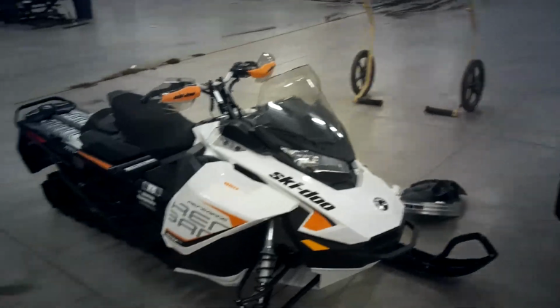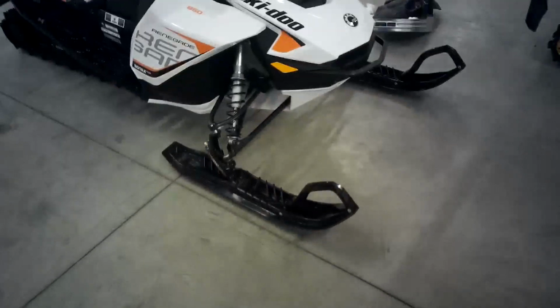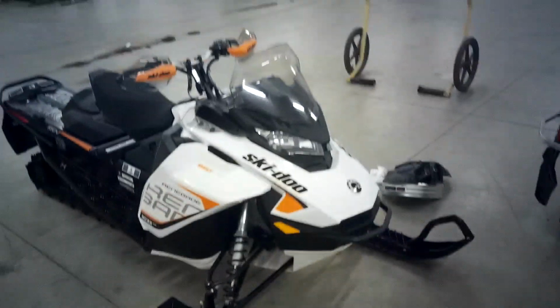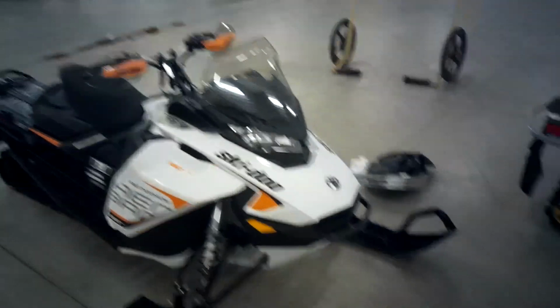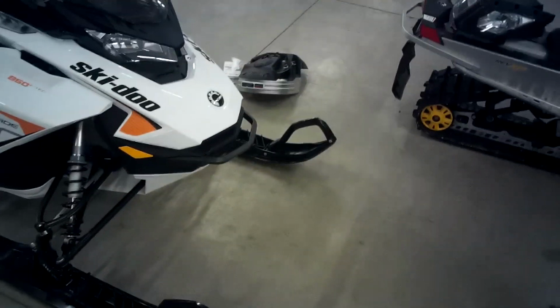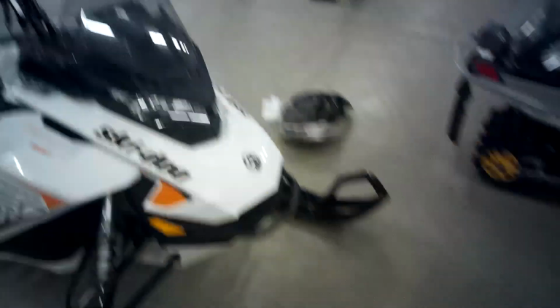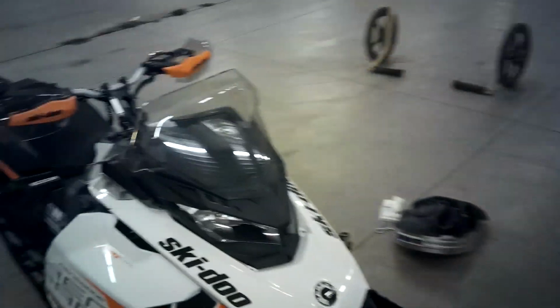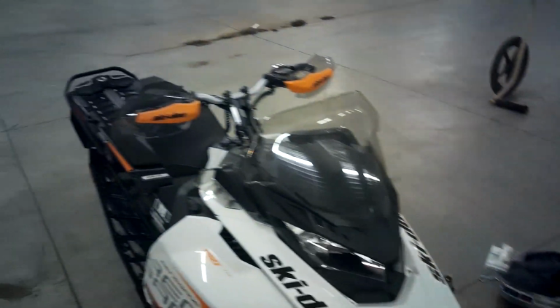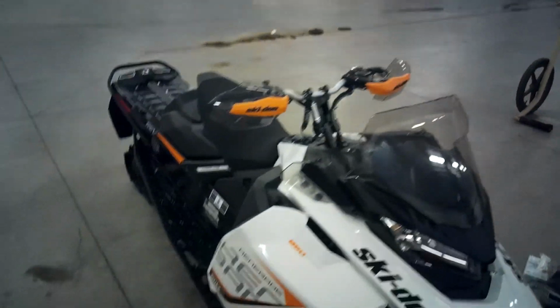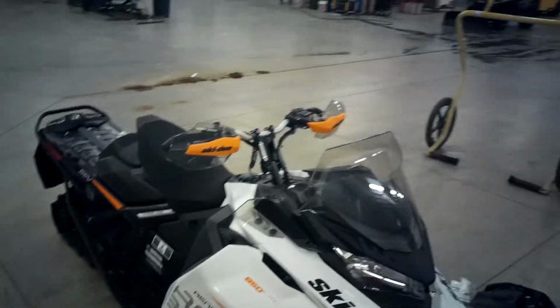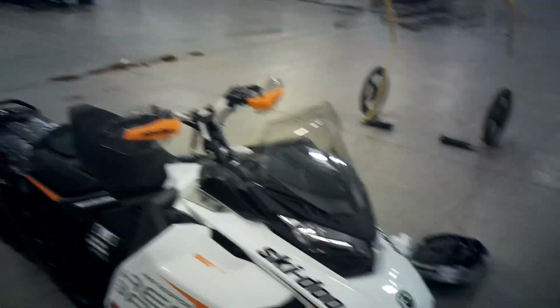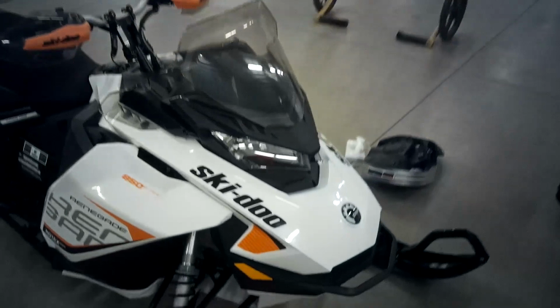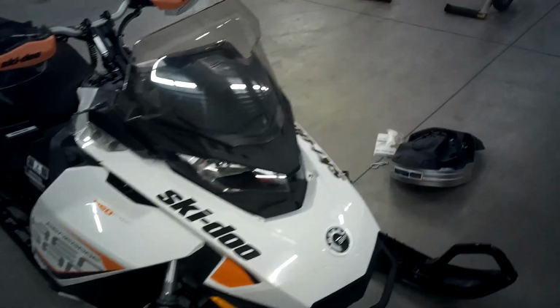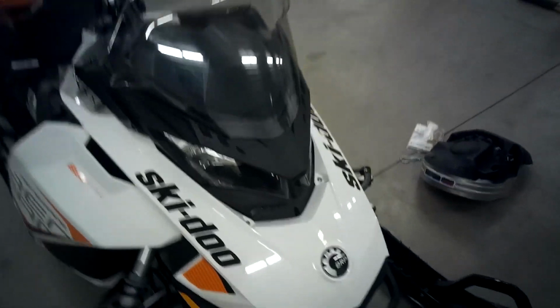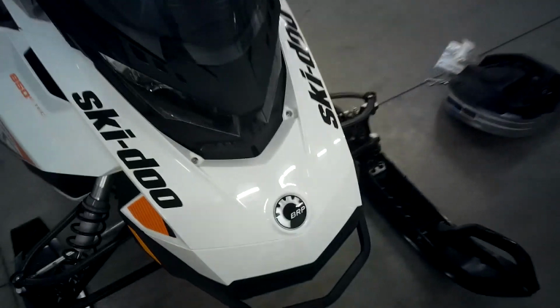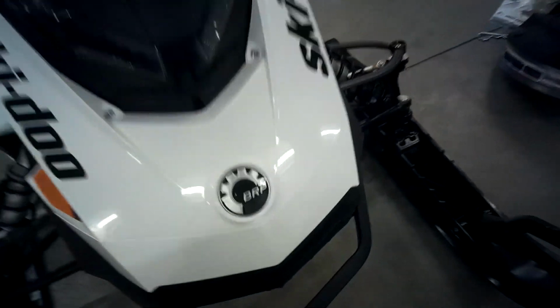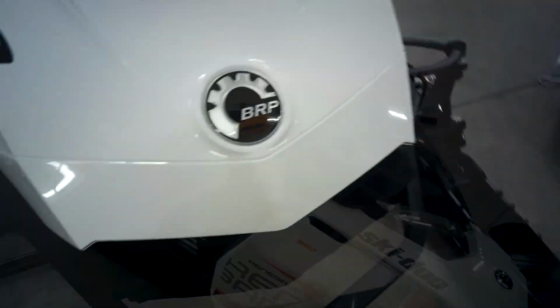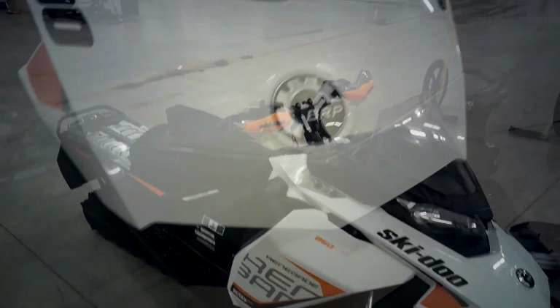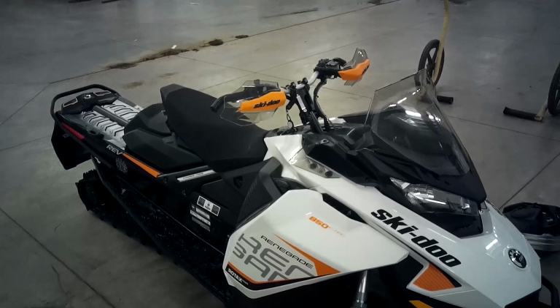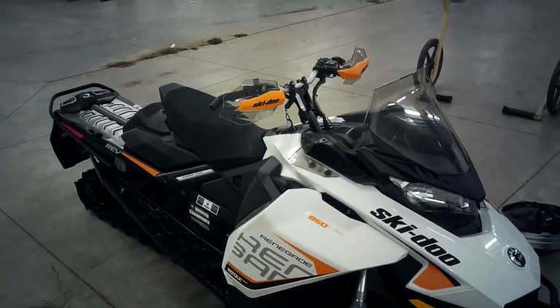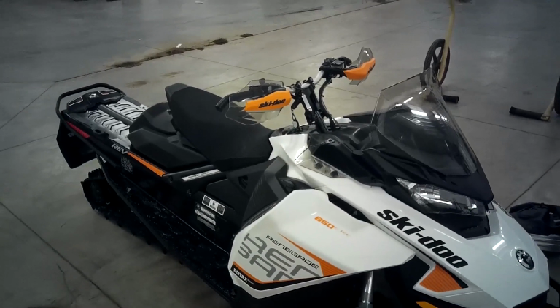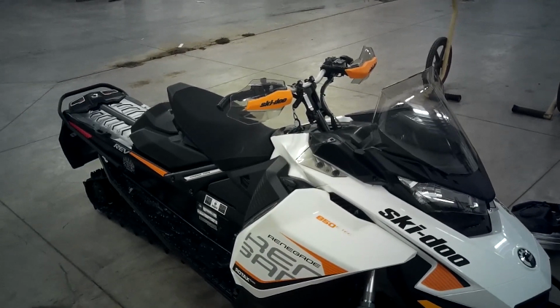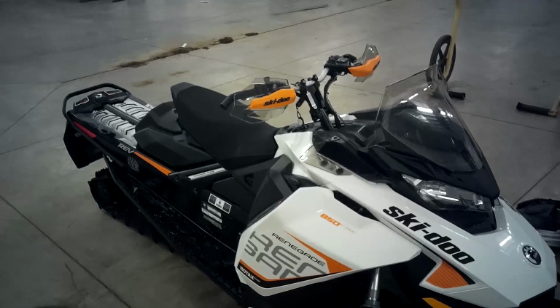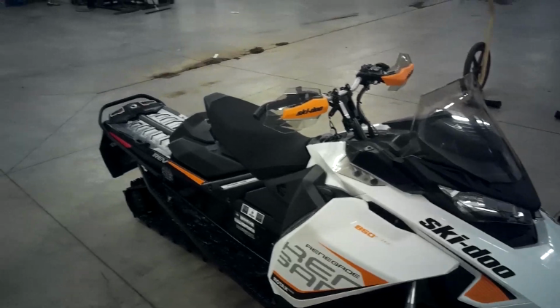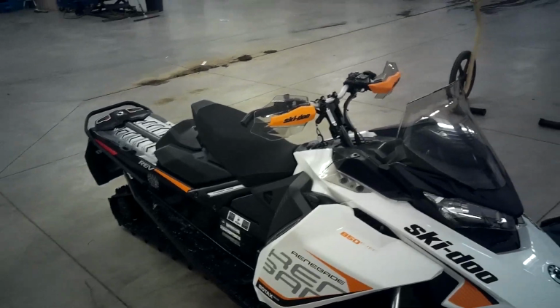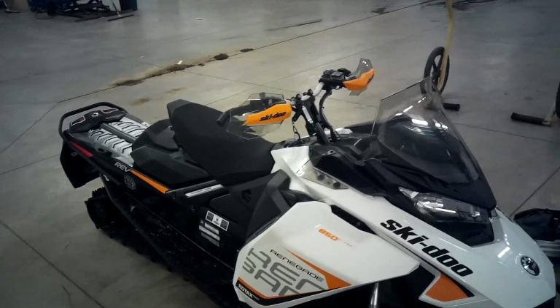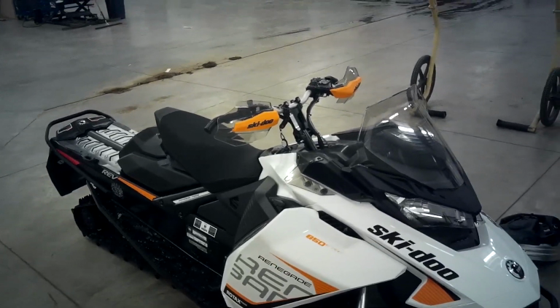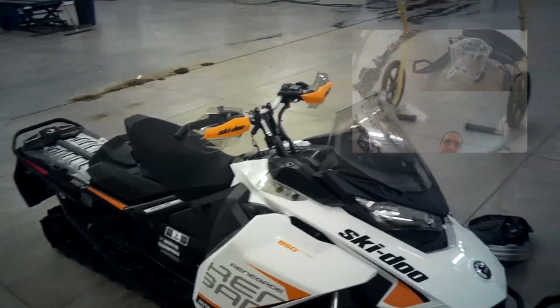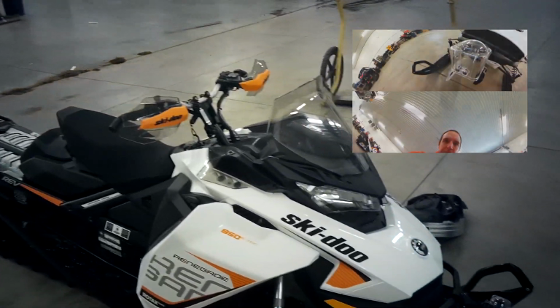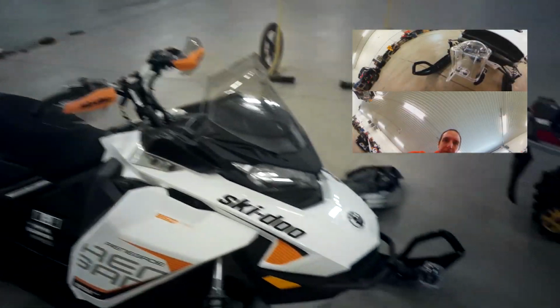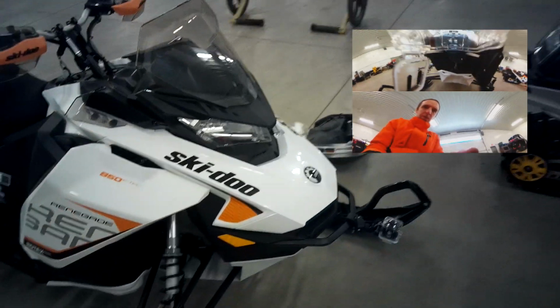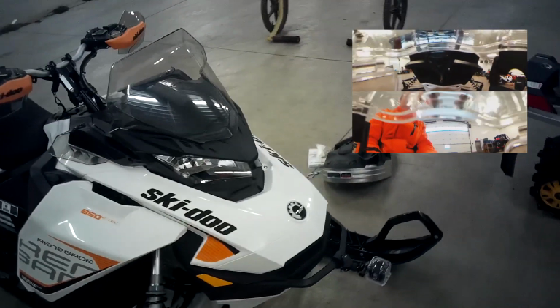Morning guys, Mike here from Pines Power Sports Marine. A little bit warmer temperatures today, a little bit more snow out there. I'm hoping to get out today on our 850 E-TEC Renegade for some tuning runs, tune the clutching a little bit, play with the cameras a little bit.